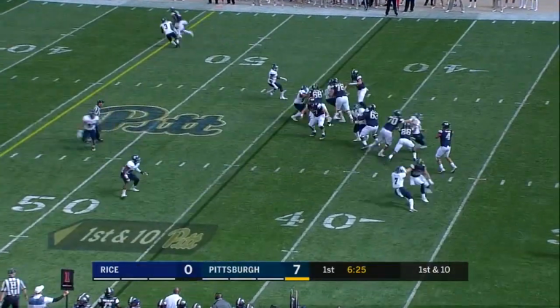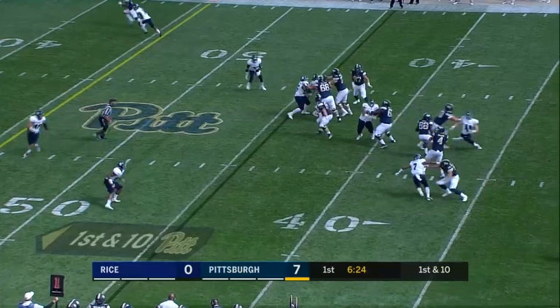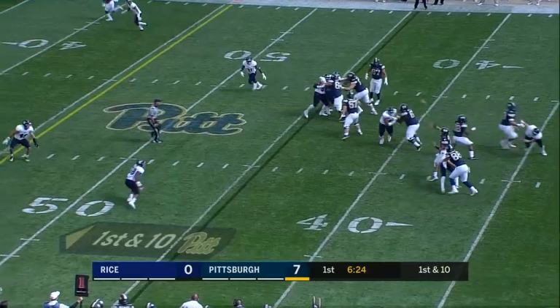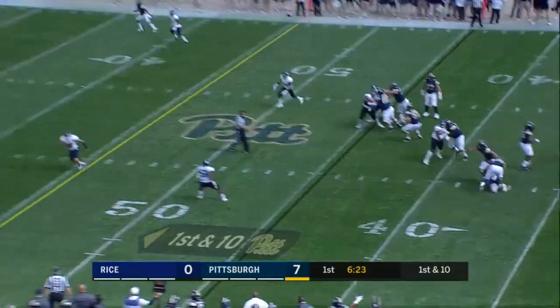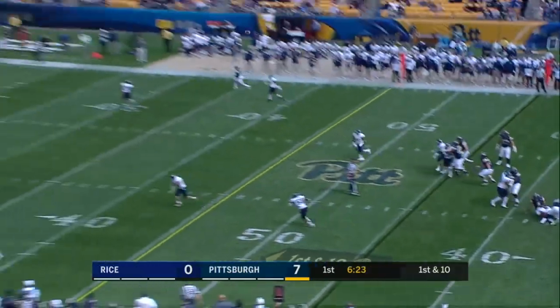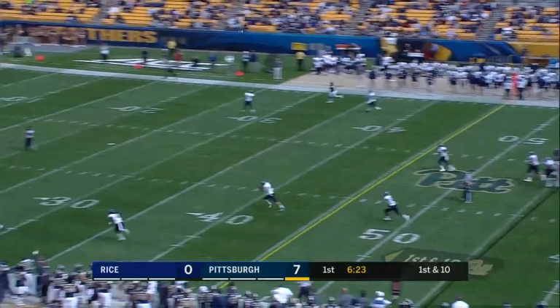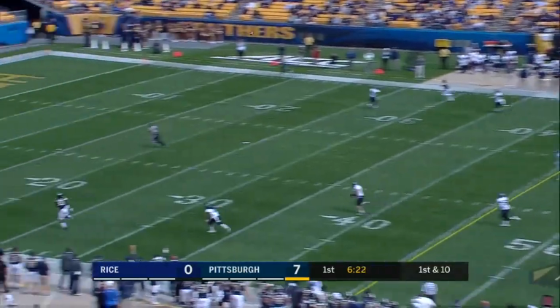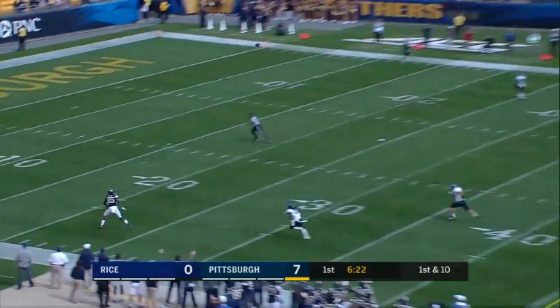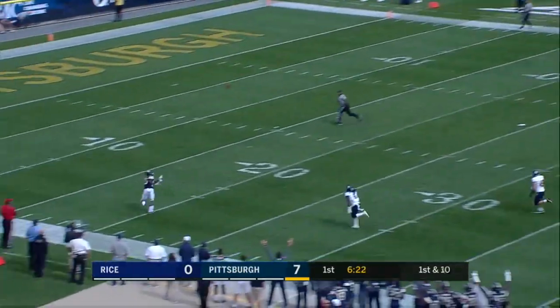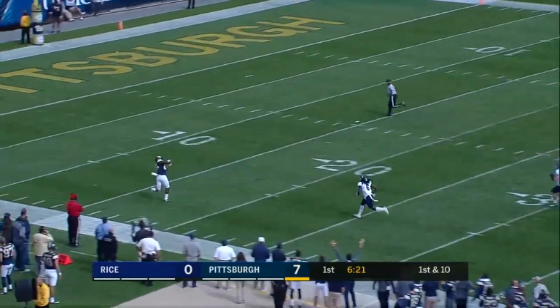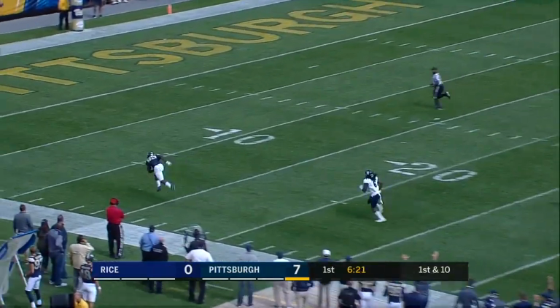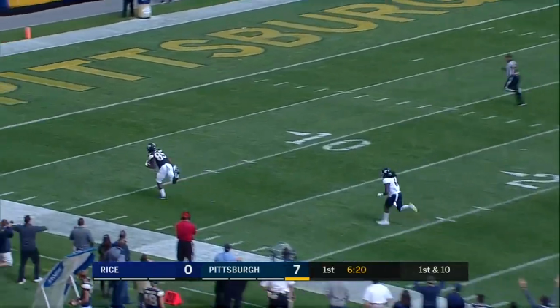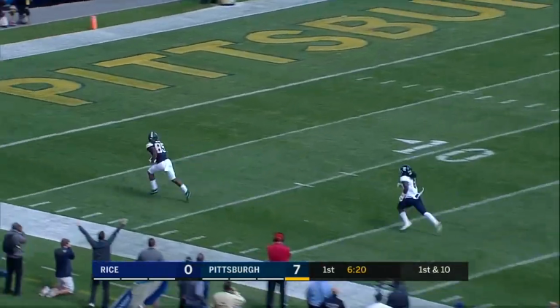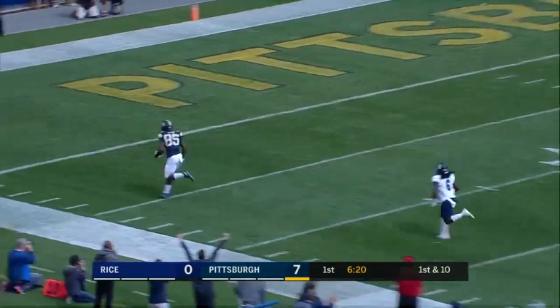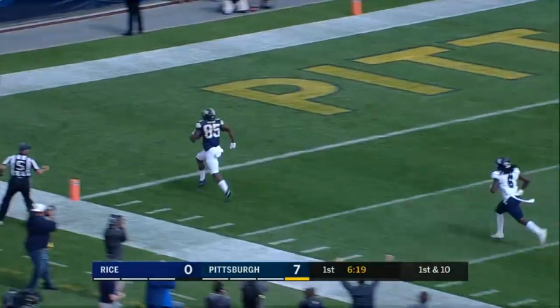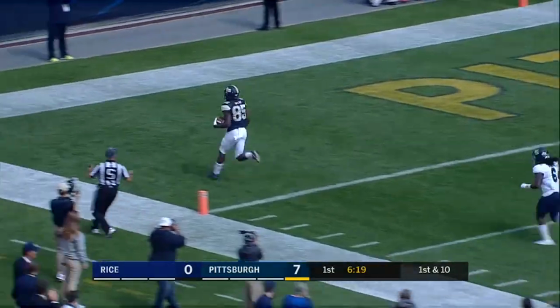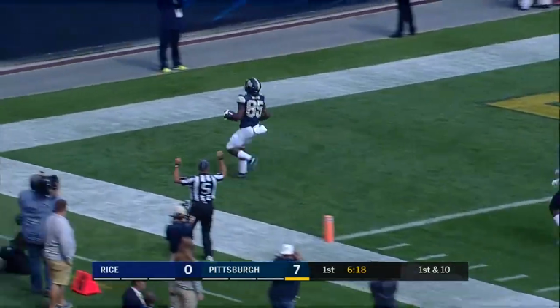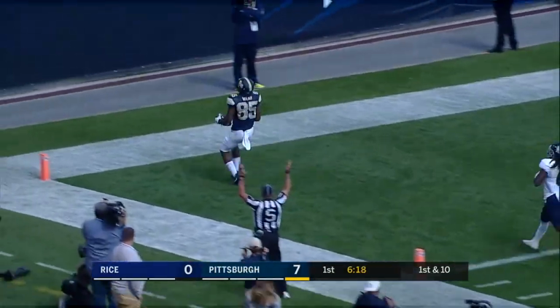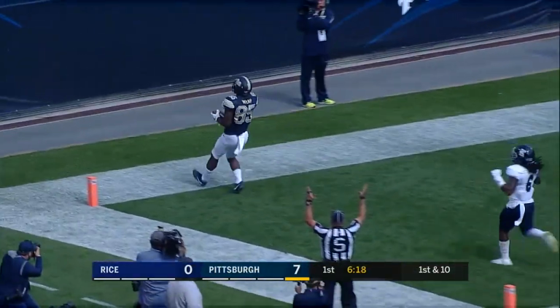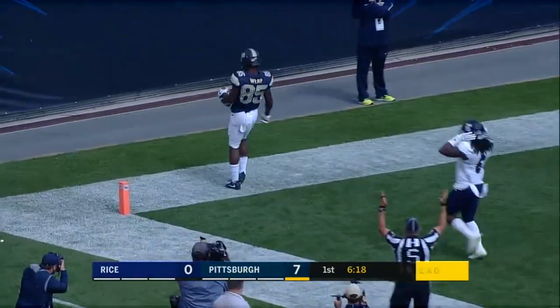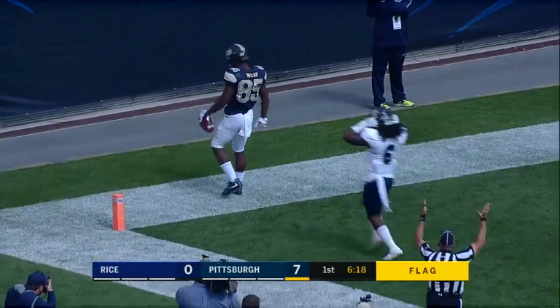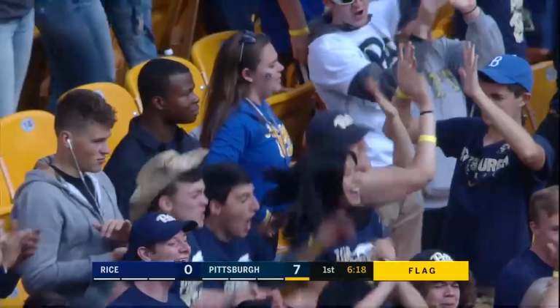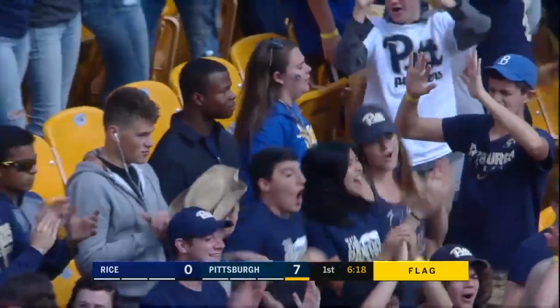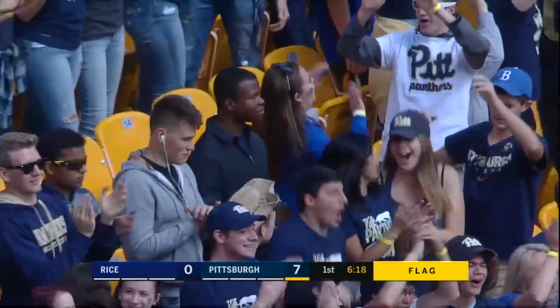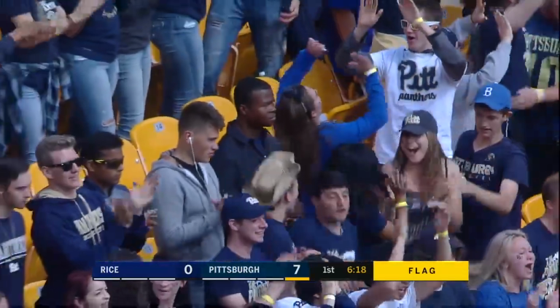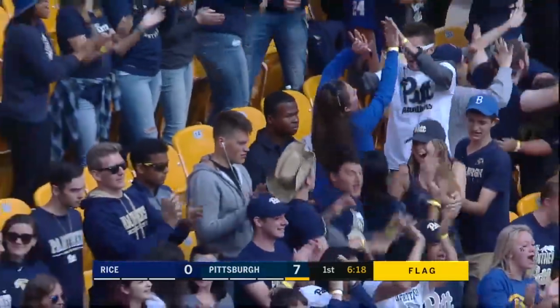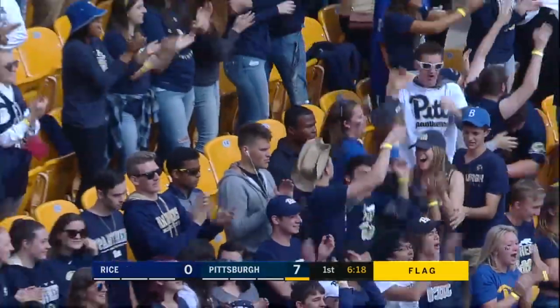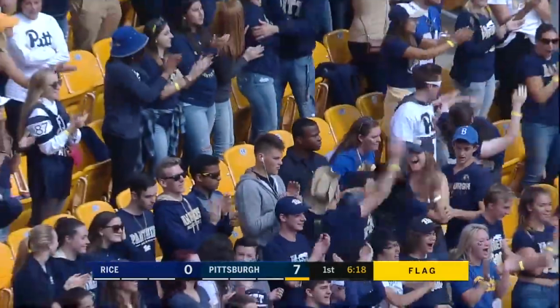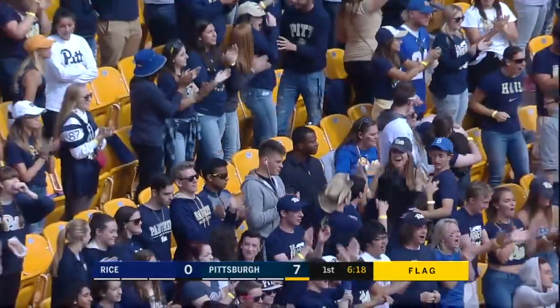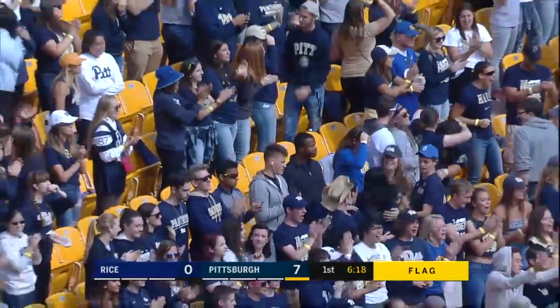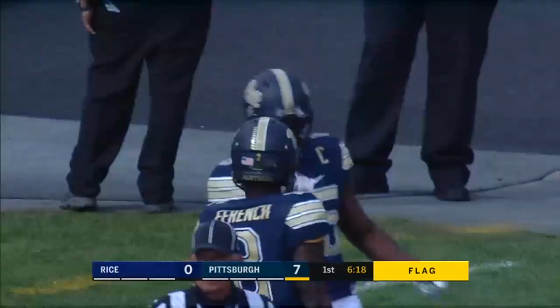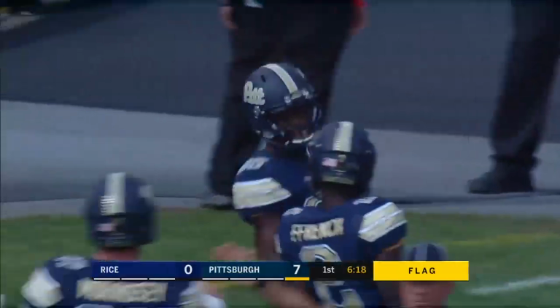Brown fires deep, wide open Jester Weah, a flag flies in — we'll see if it stands. If it does, it's a 55-yard touchdown from Brown to Weah.